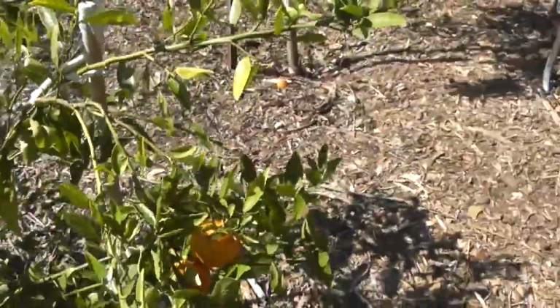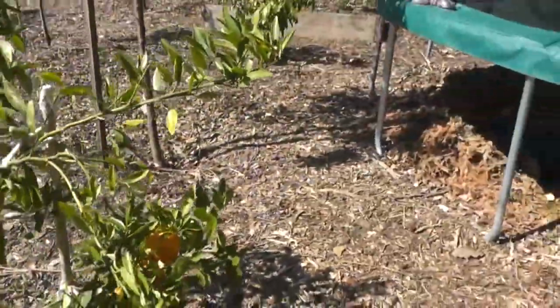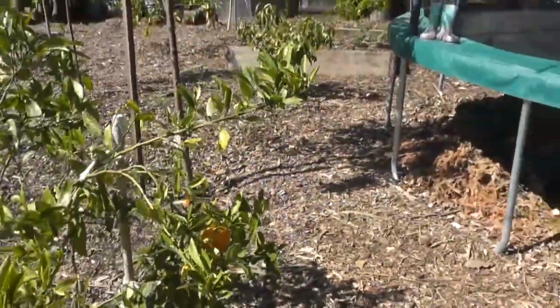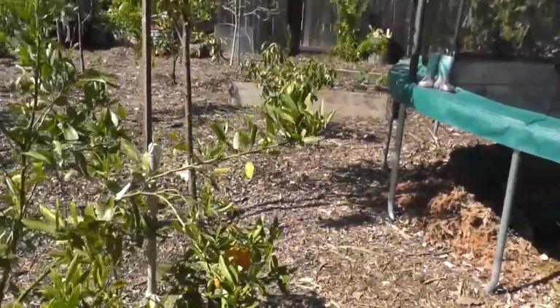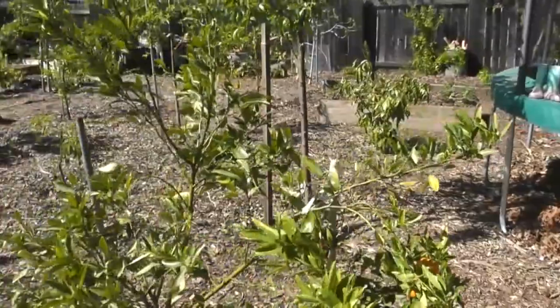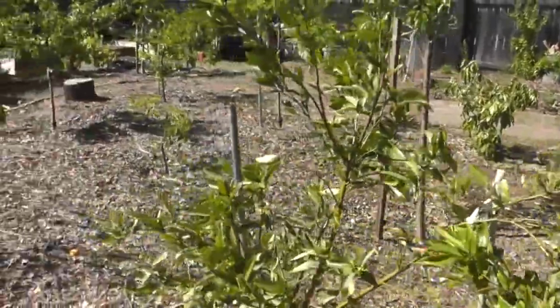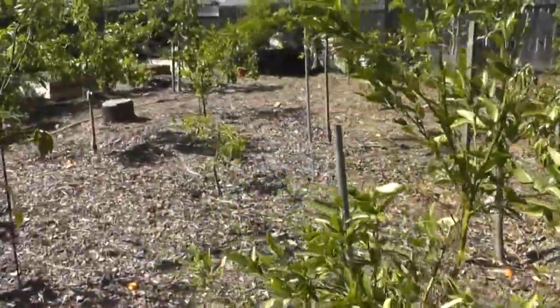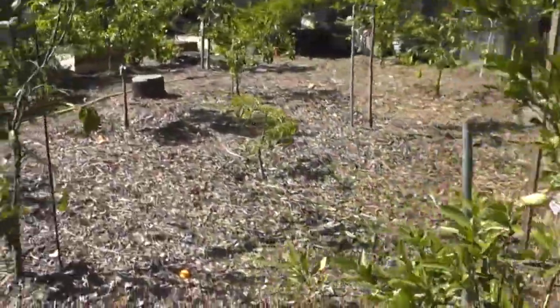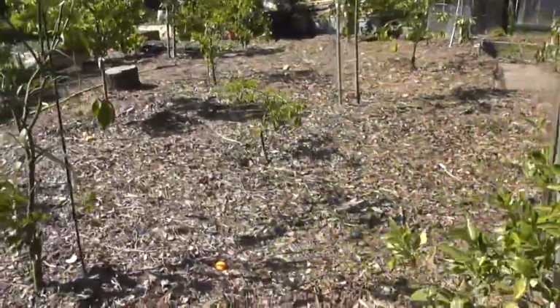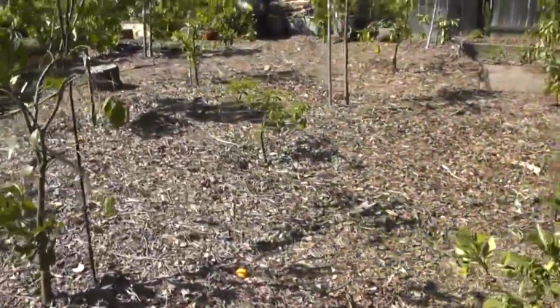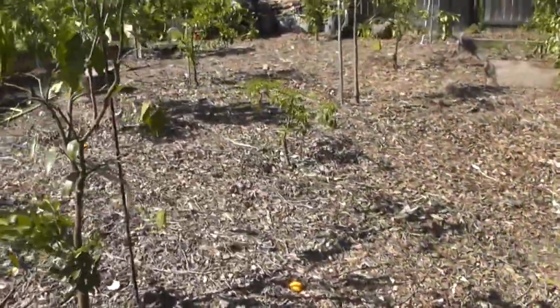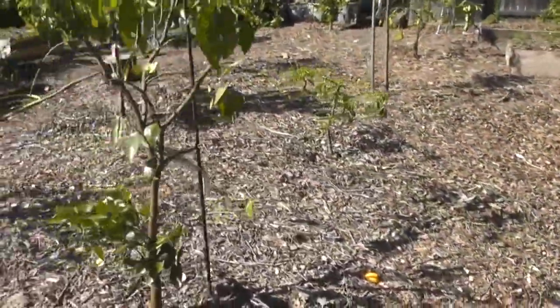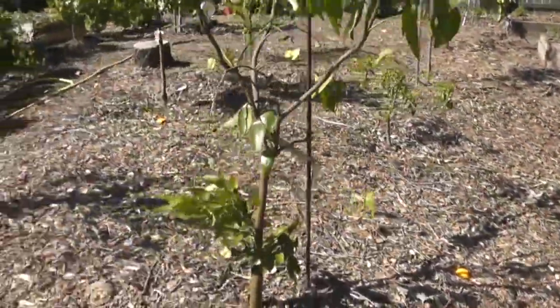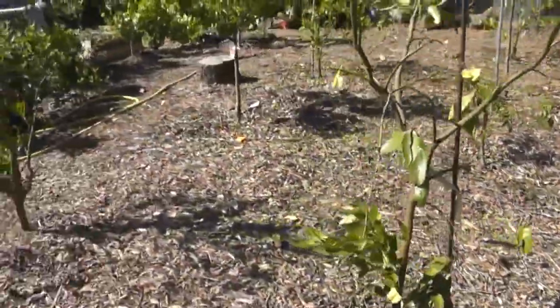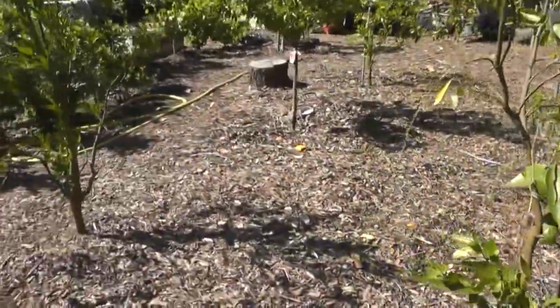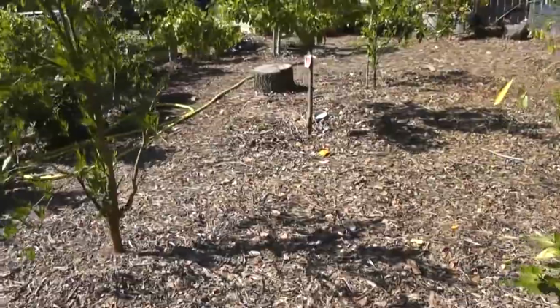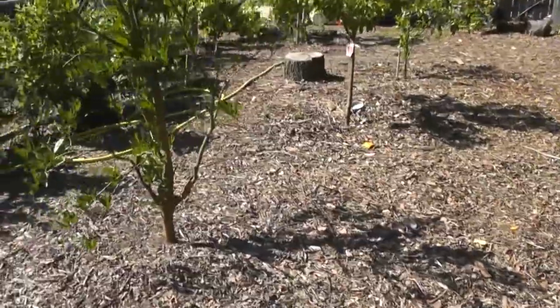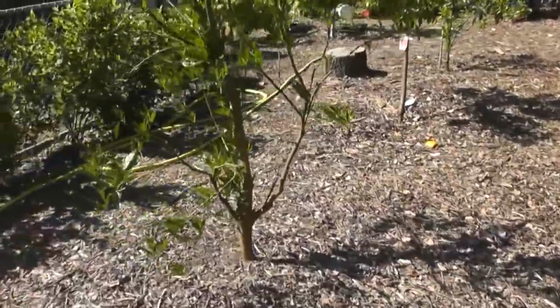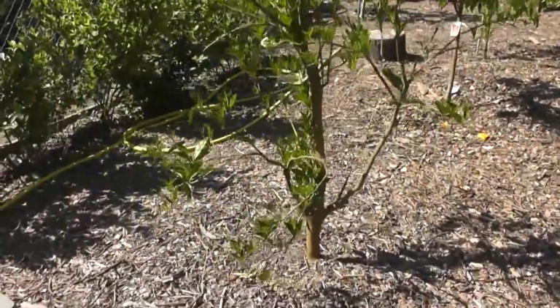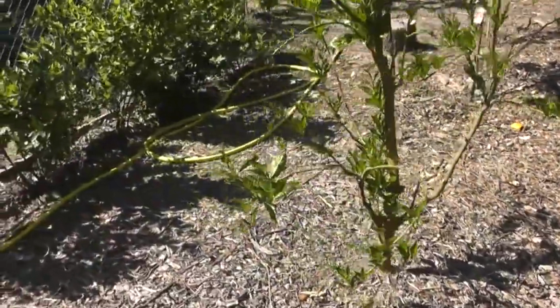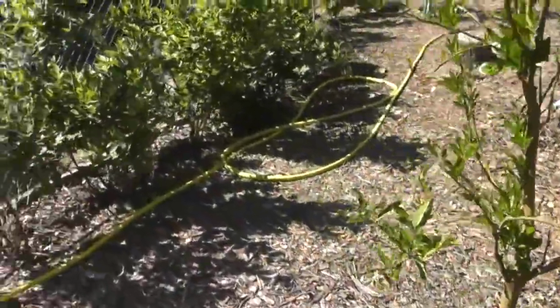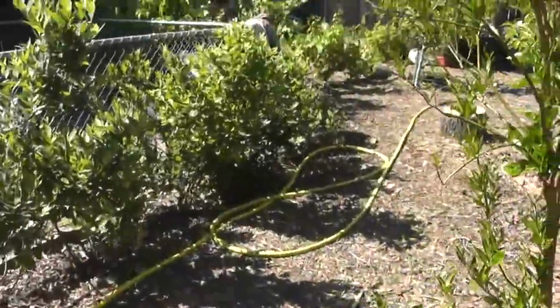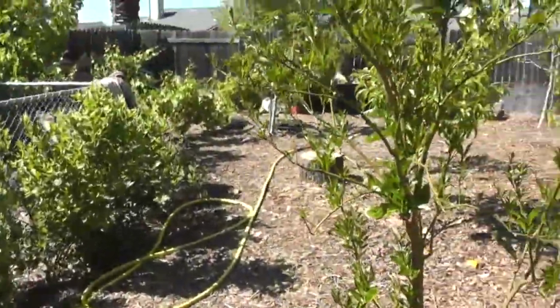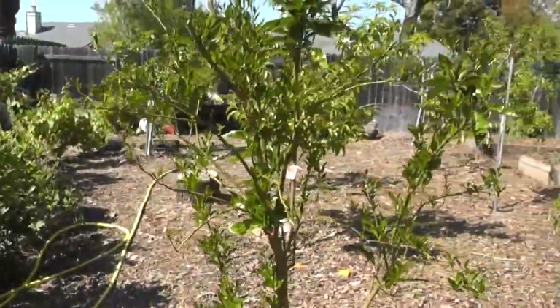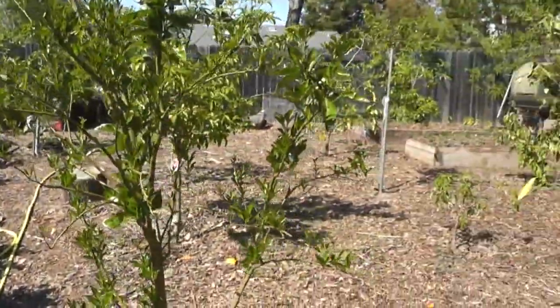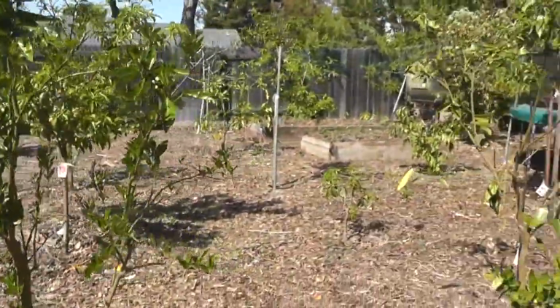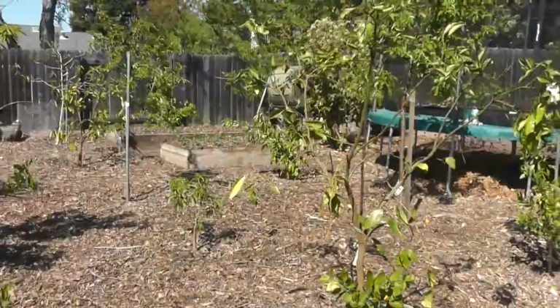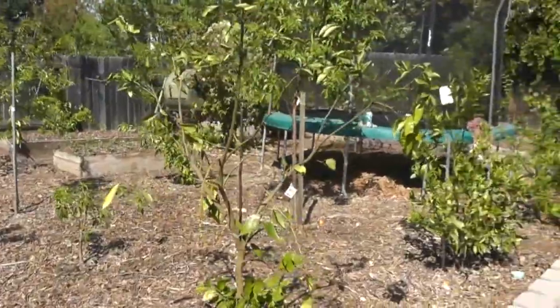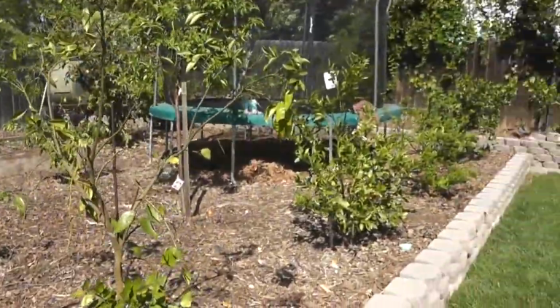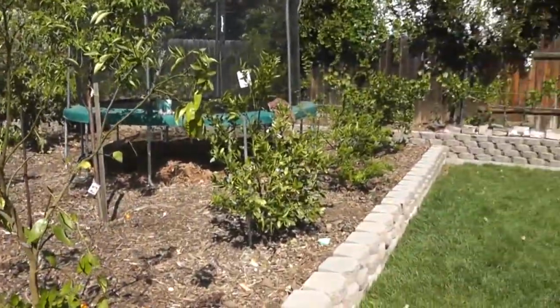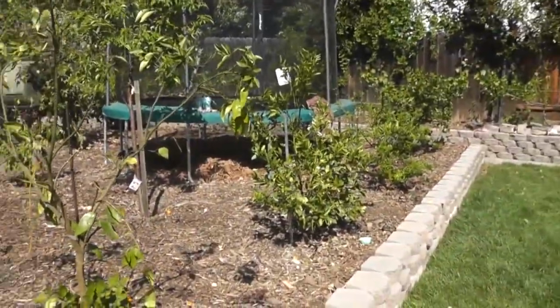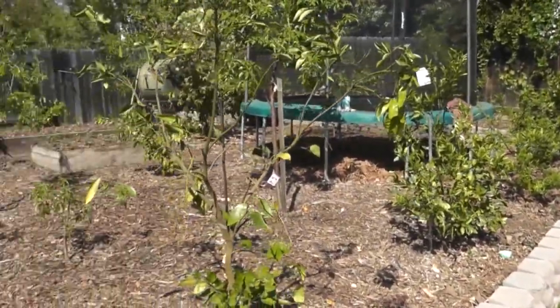How many truck loads was this? It's almost two trucks — two truck loads to cover this whole area. So this whole entire food forest area with the trees is all mulched.